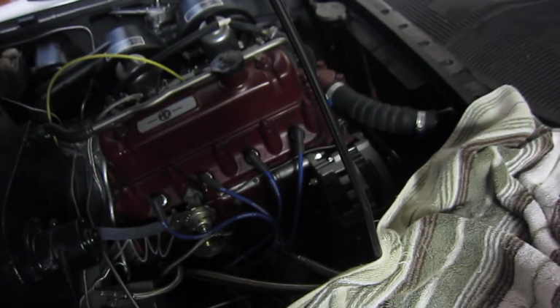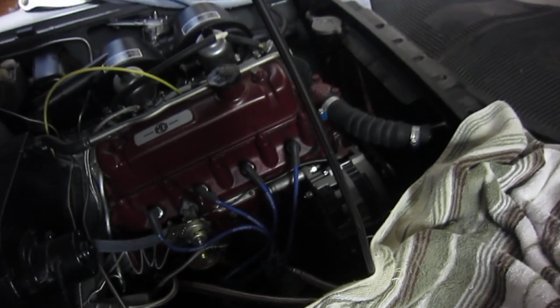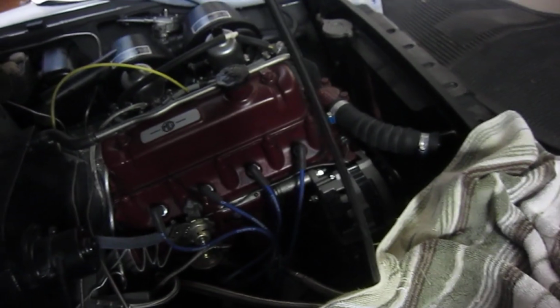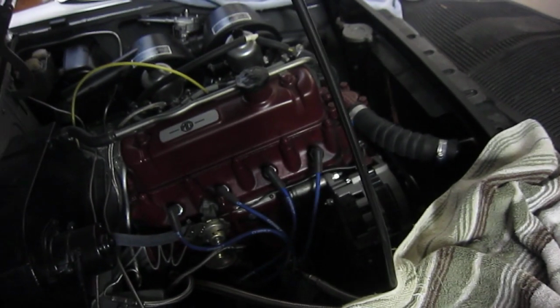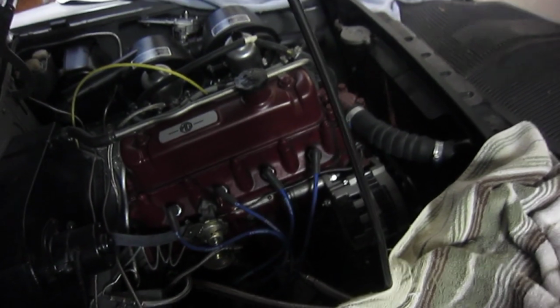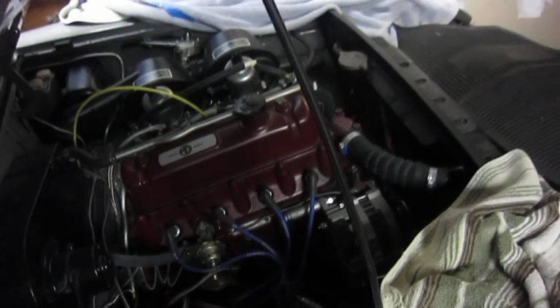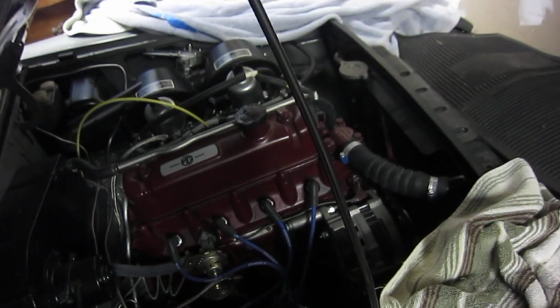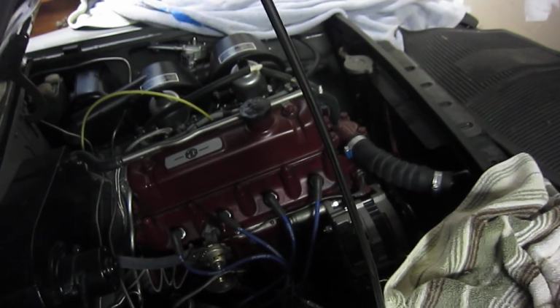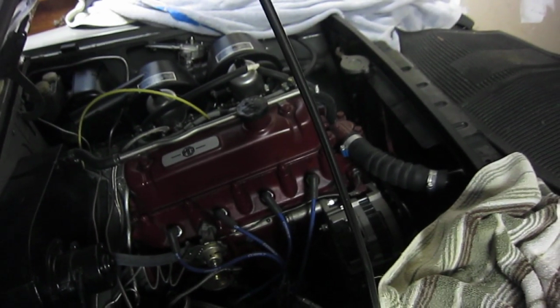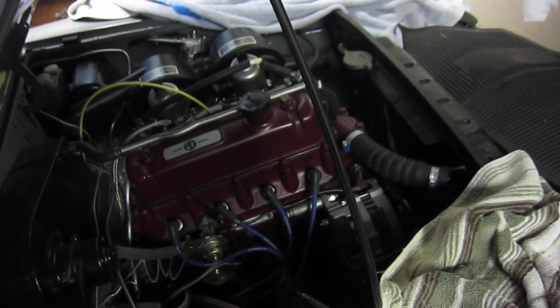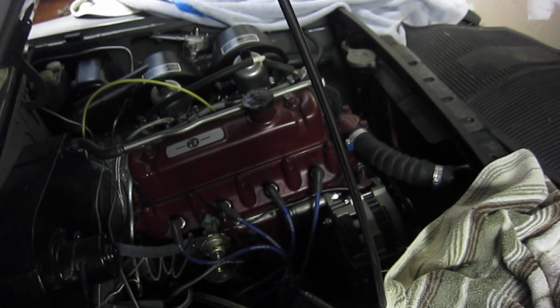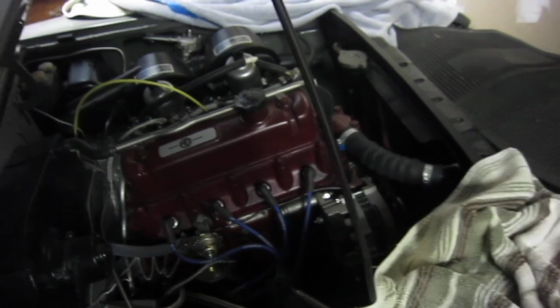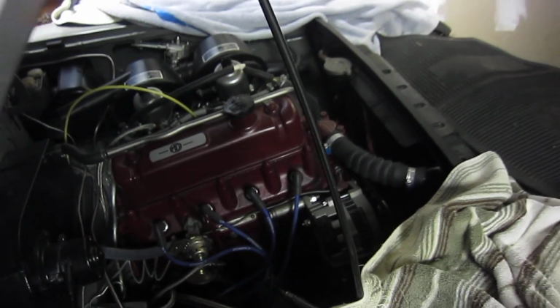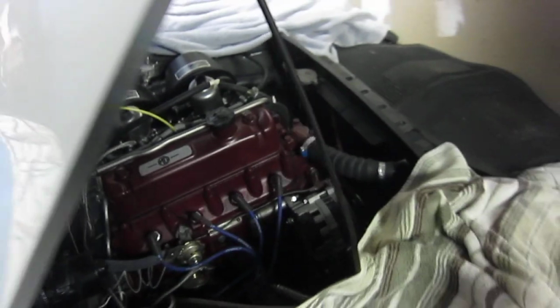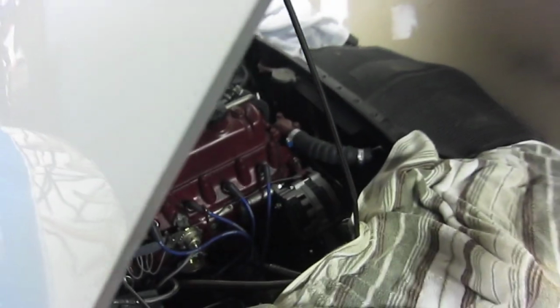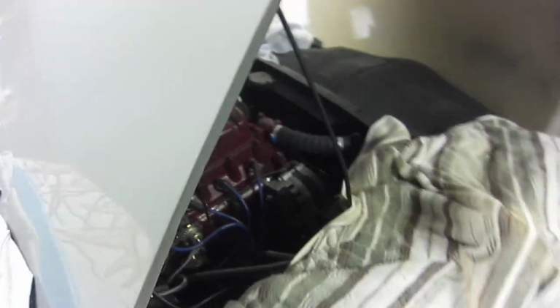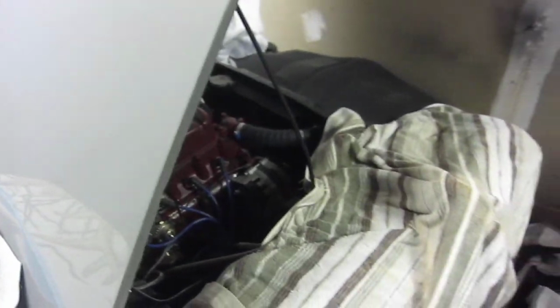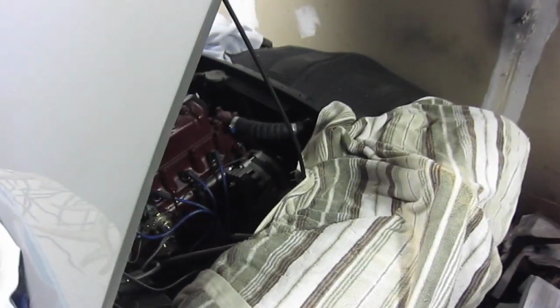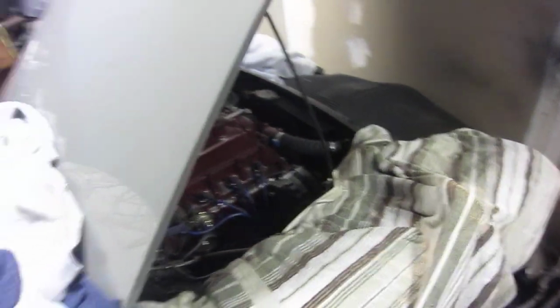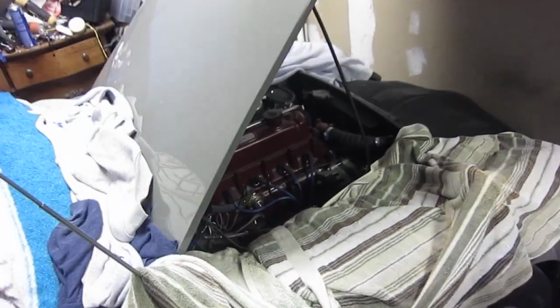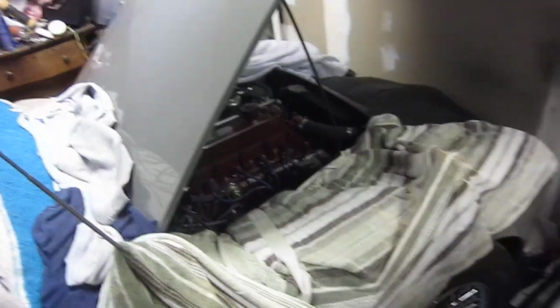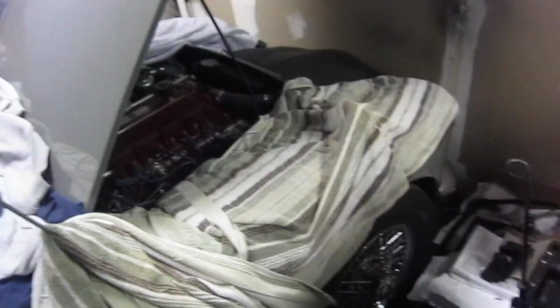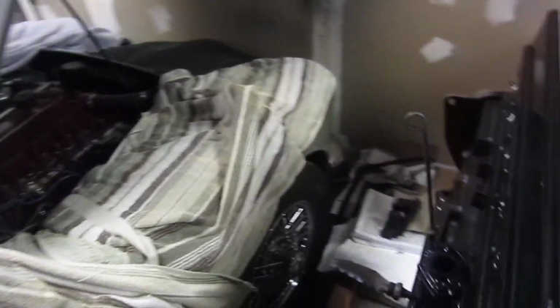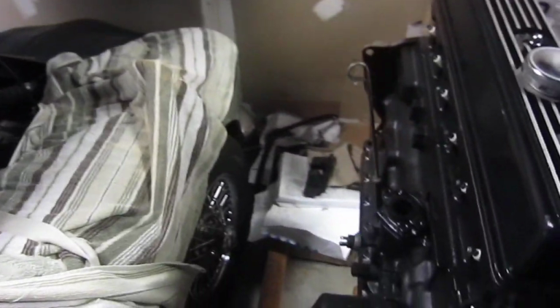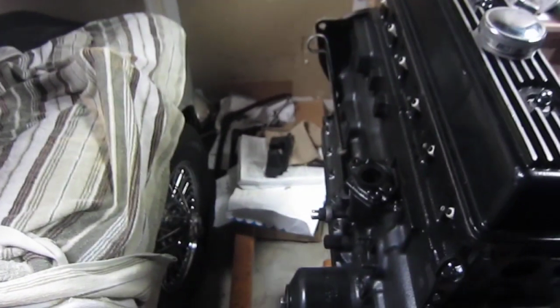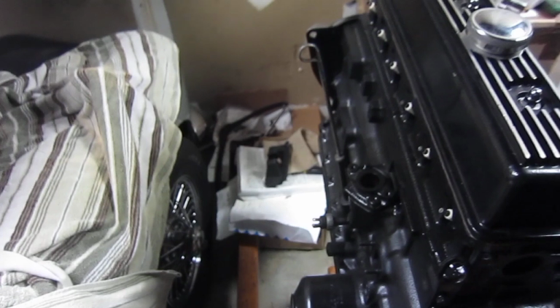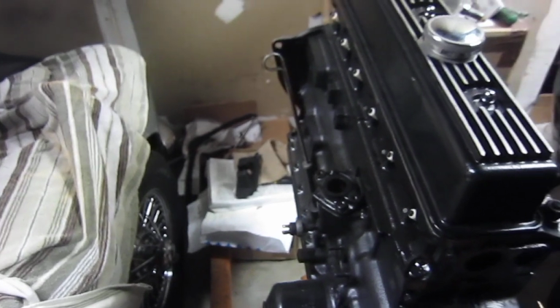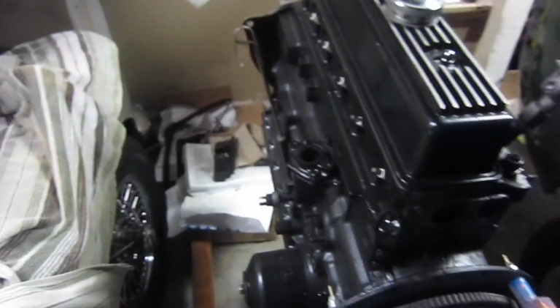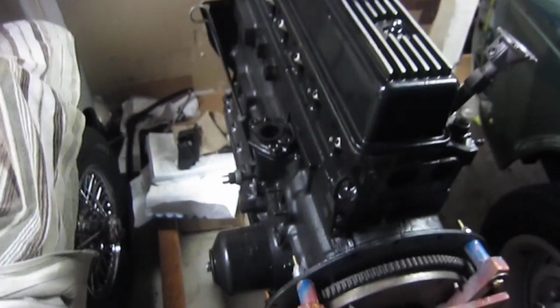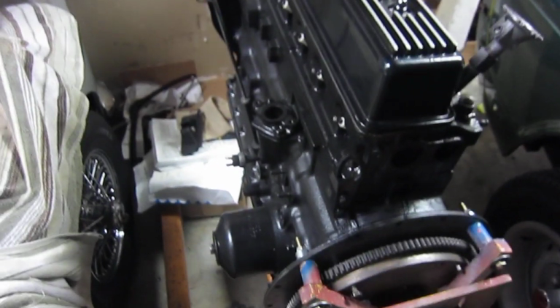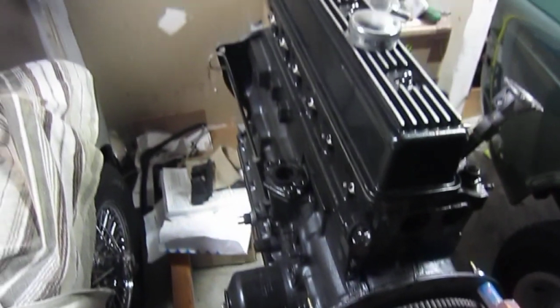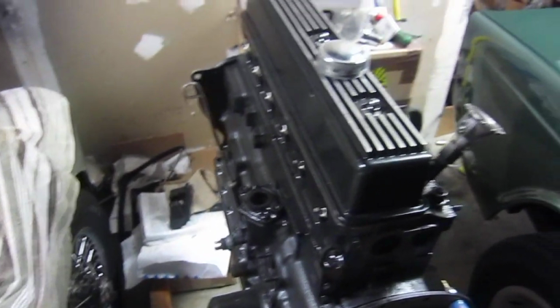Terry here, just doing a little work on the MG. Here's my Triumph engine up on the engine stand.